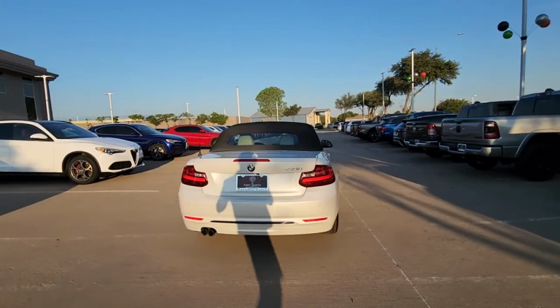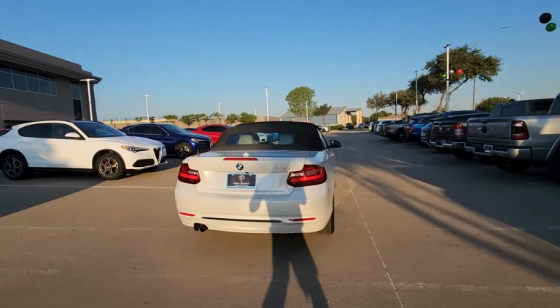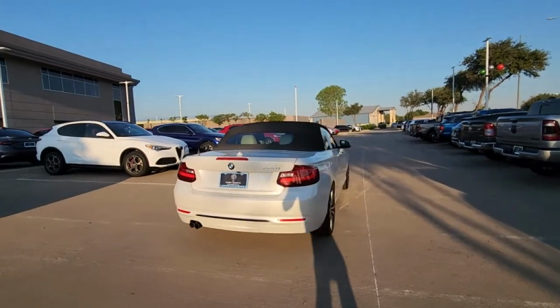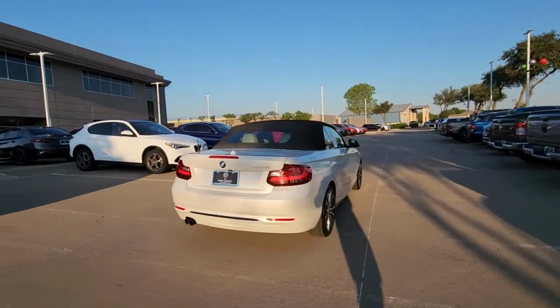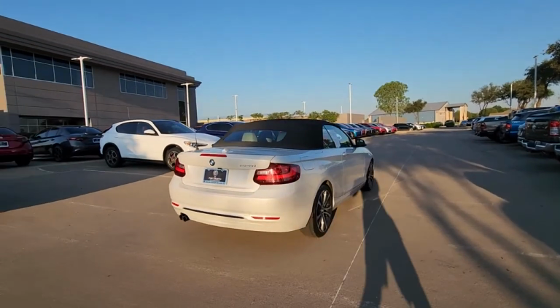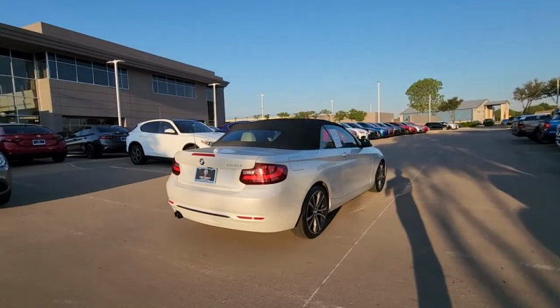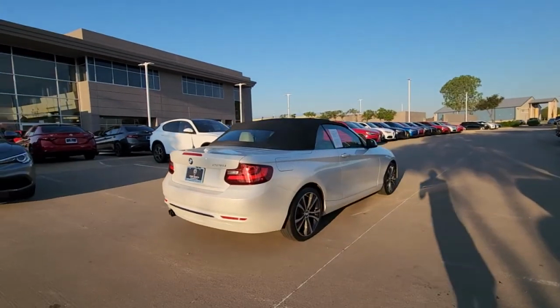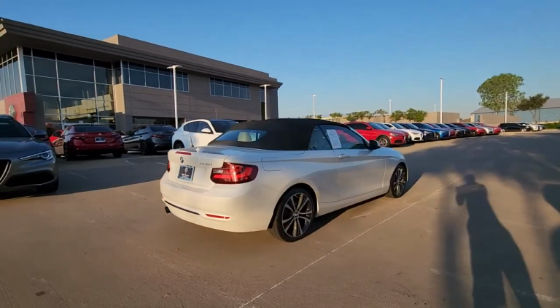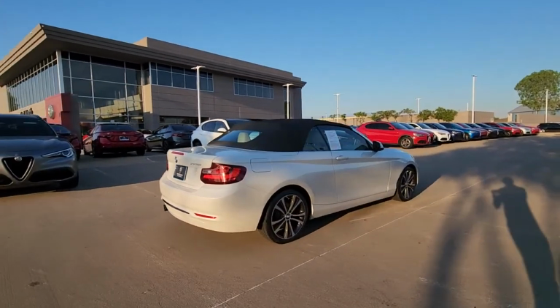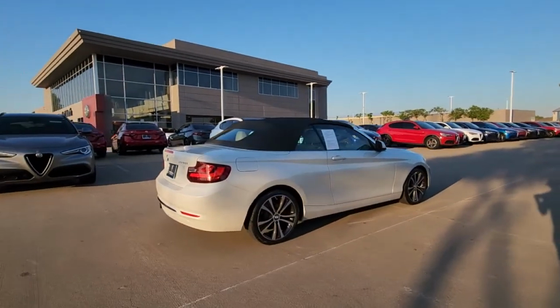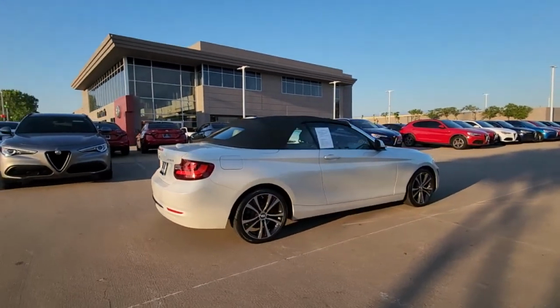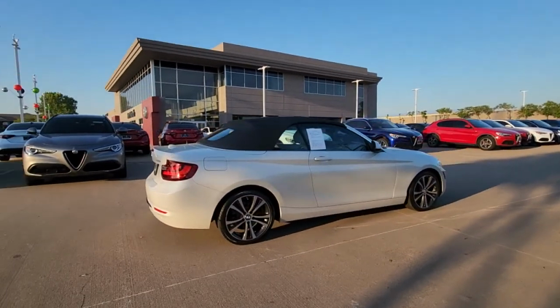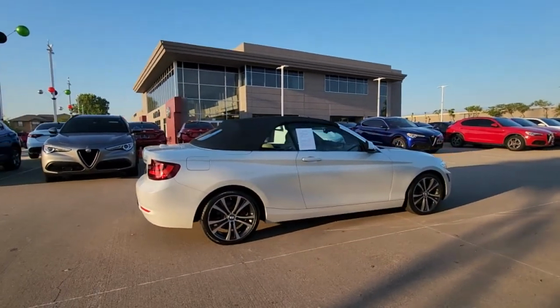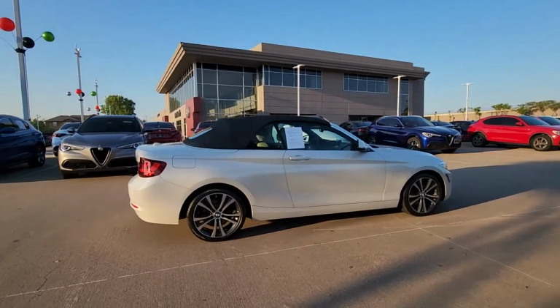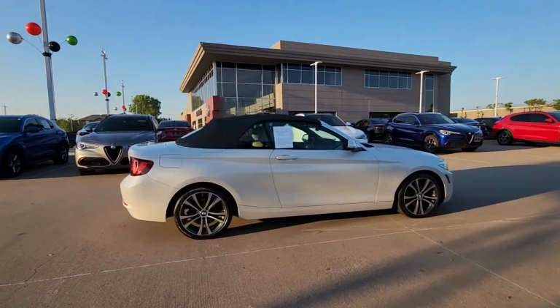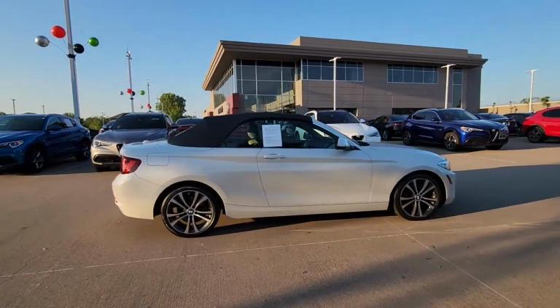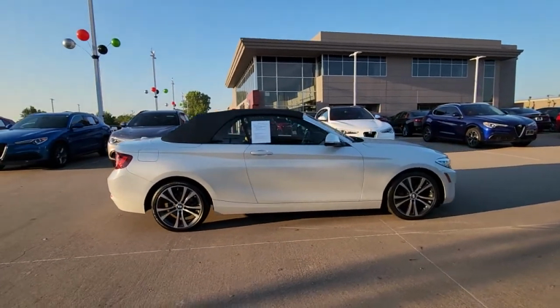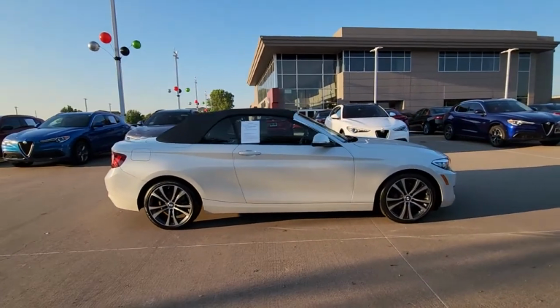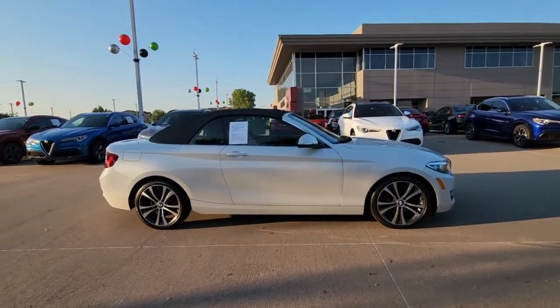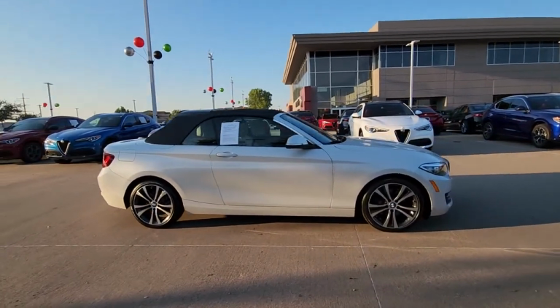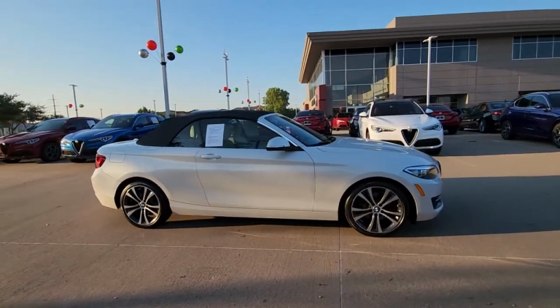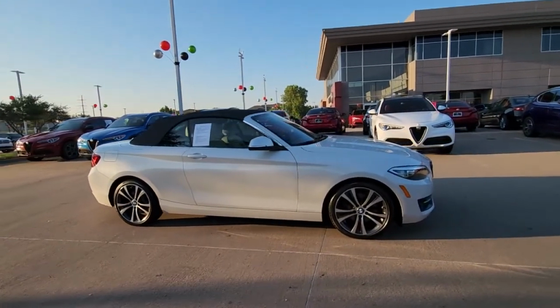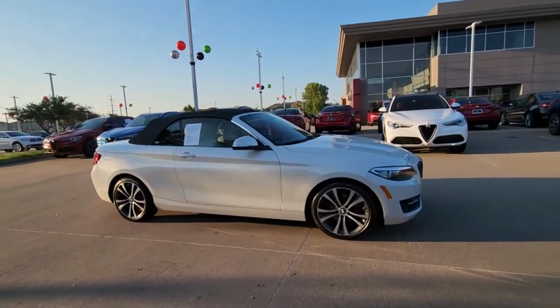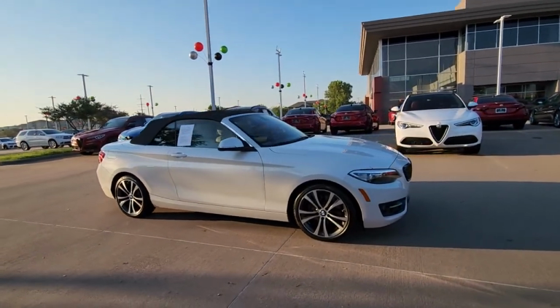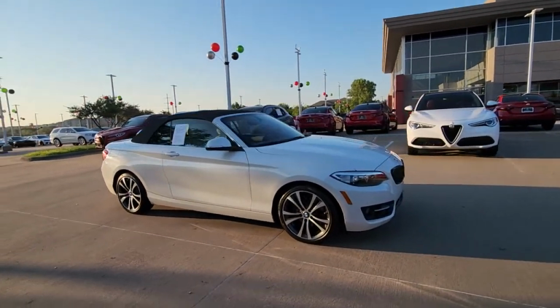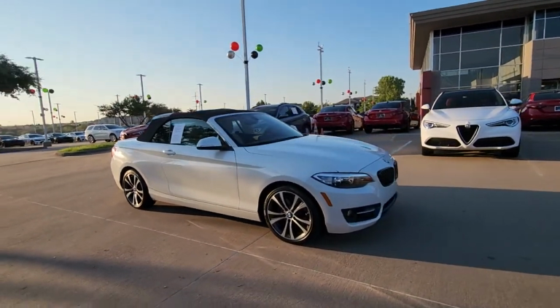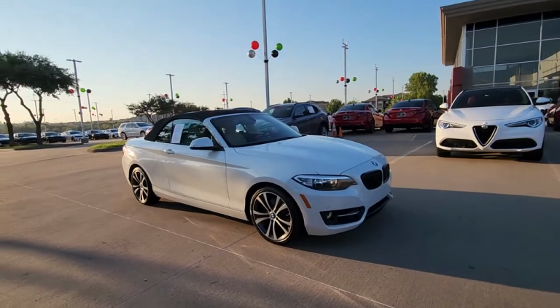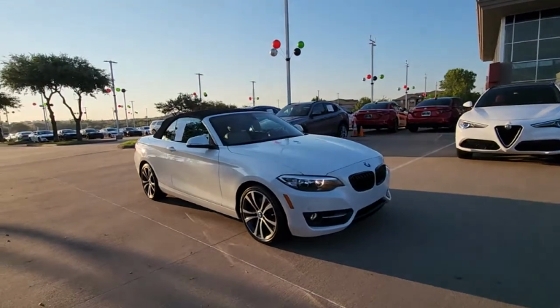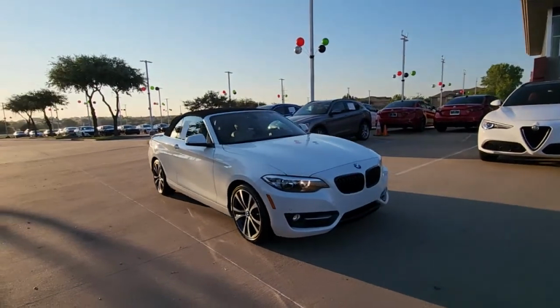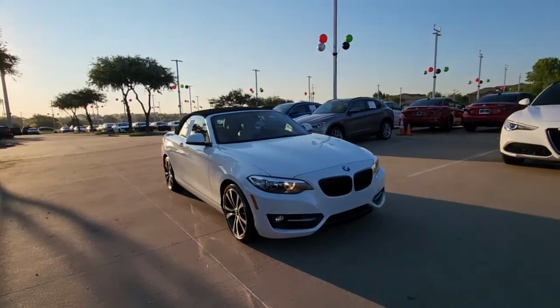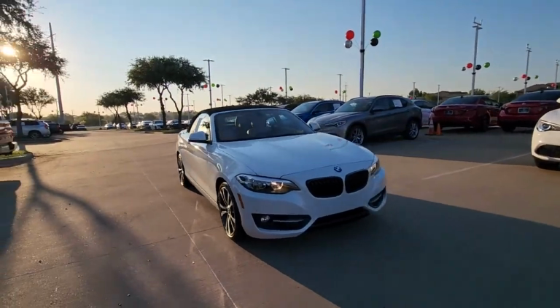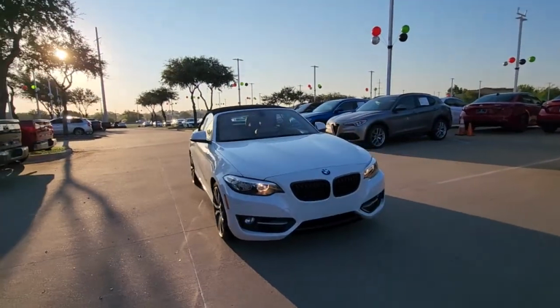Enjoy a view of this stylish BMW 2 Series. Playful handling, exhilarating performance, and a premium driver-focused cabin infuse every journey with undeniable motorsport attitude.